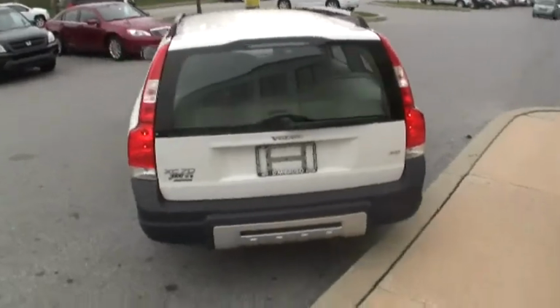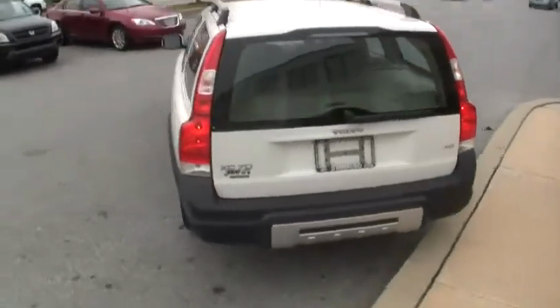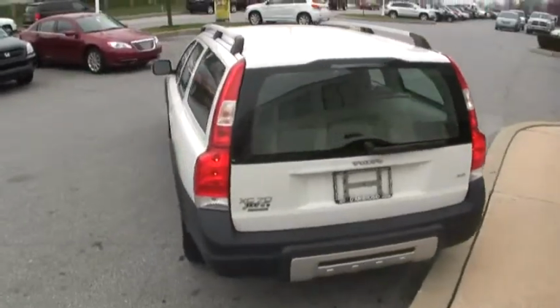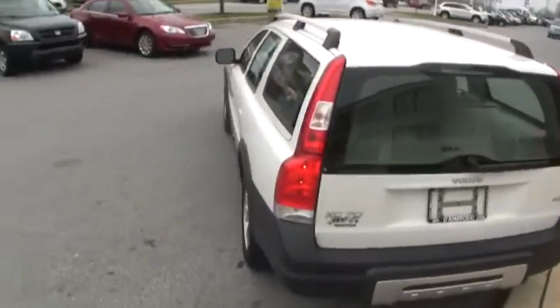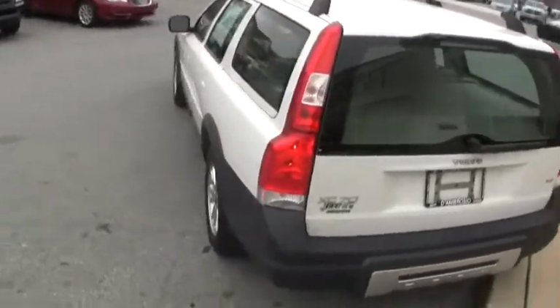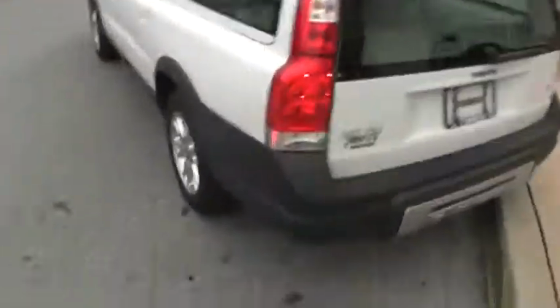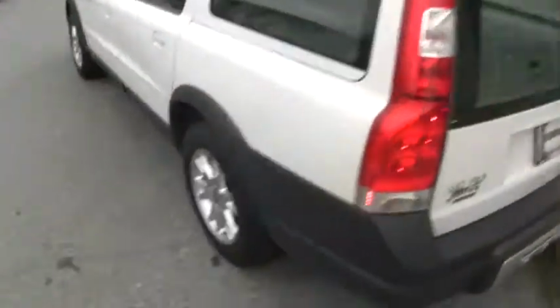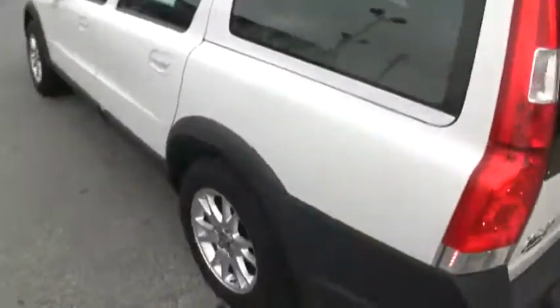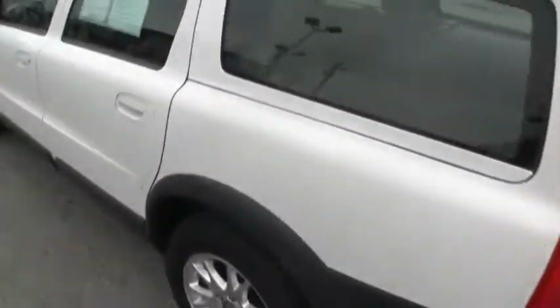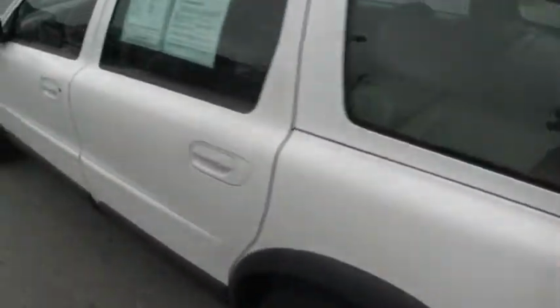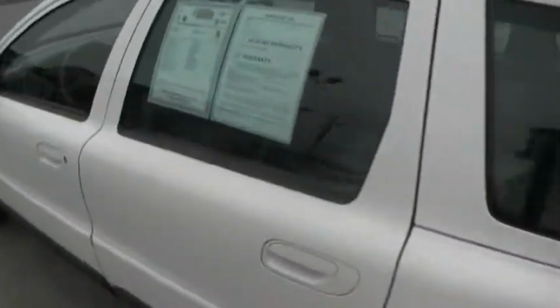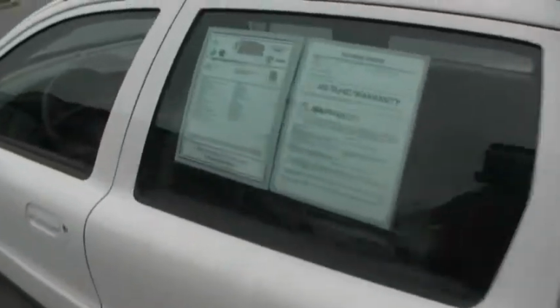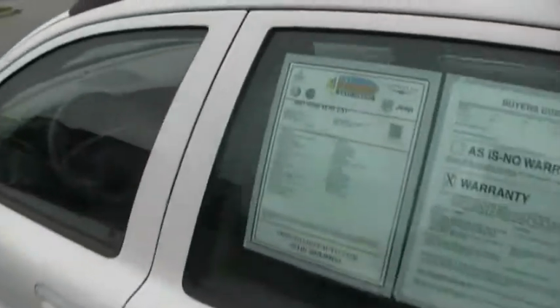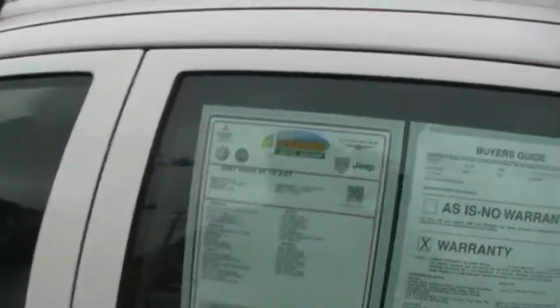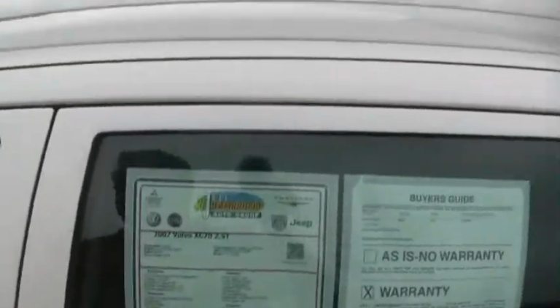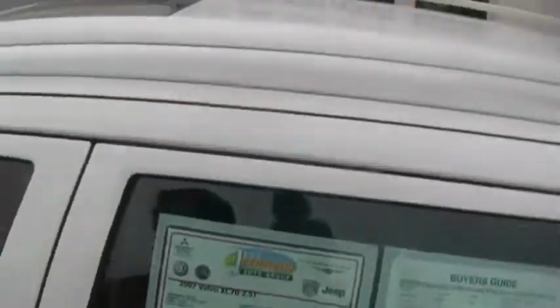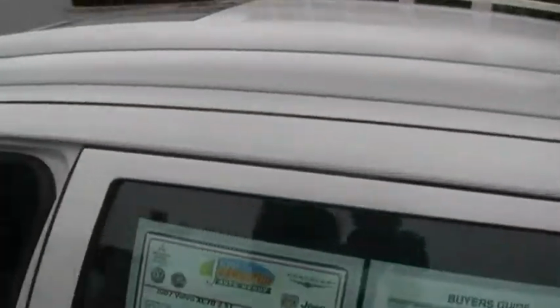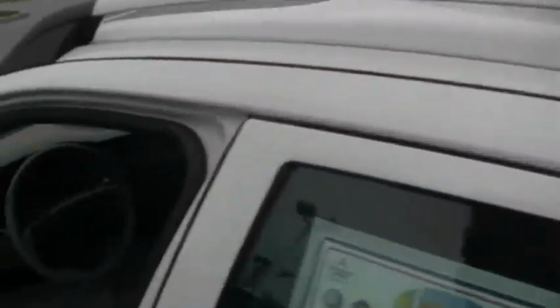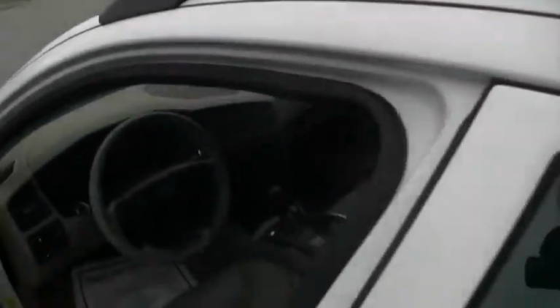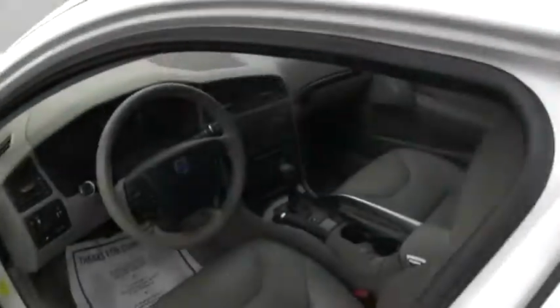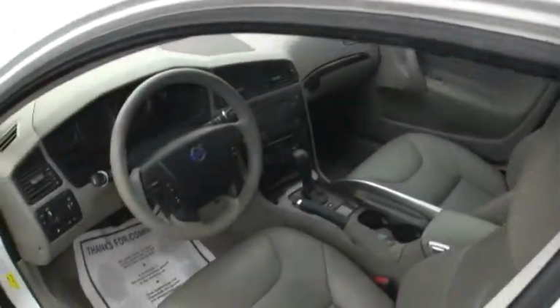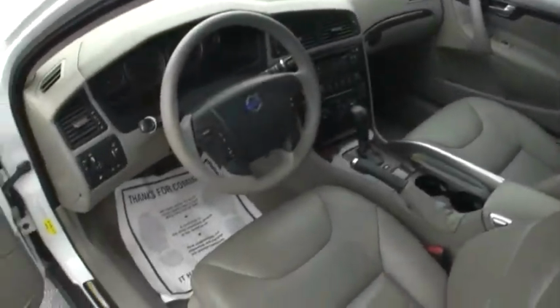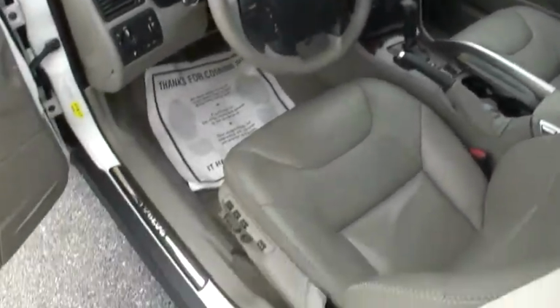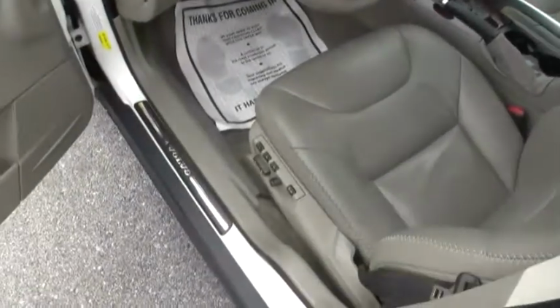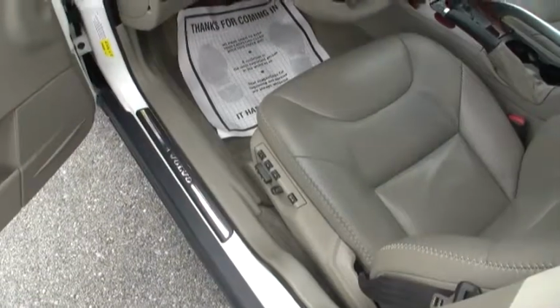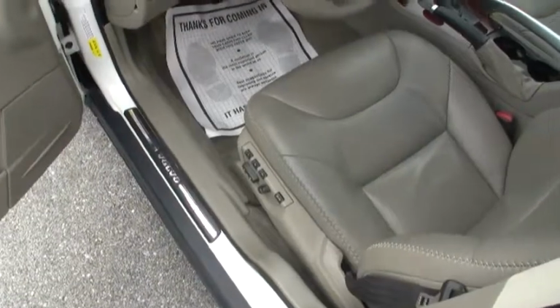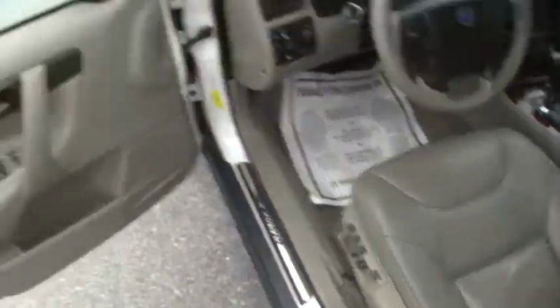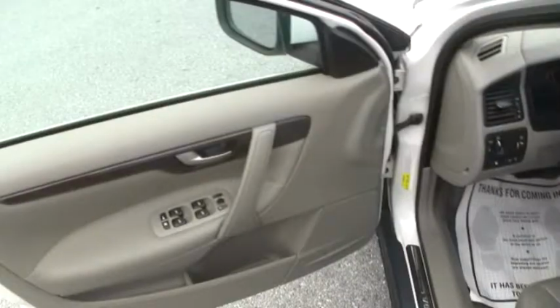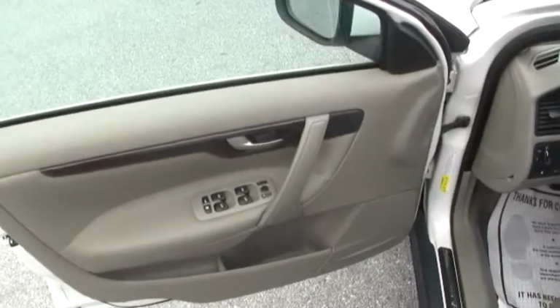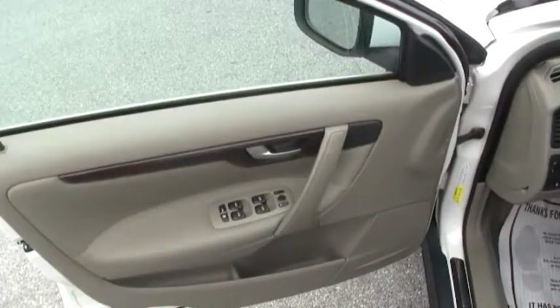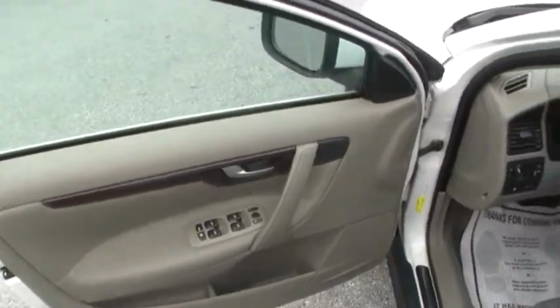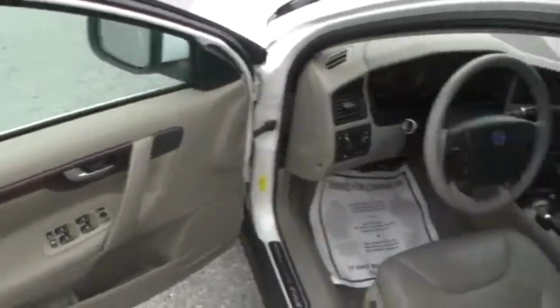It's been through our shop and has current Pennsylvania State Inspection and Emission stickers. These are very safe vehicles — if you're familiar with Volvo, it's usually synonymous with safety.